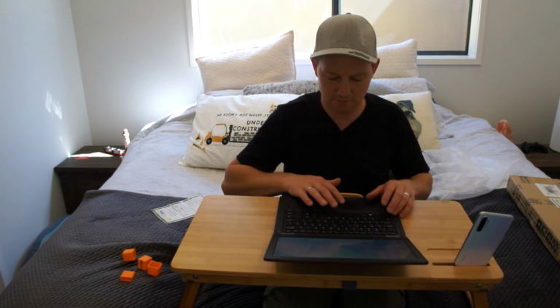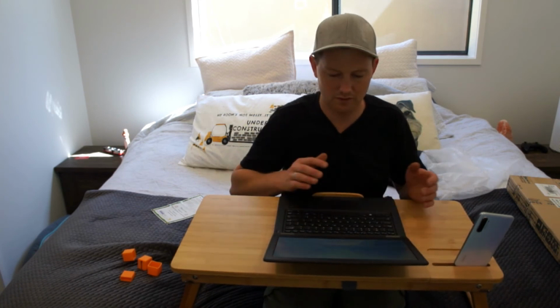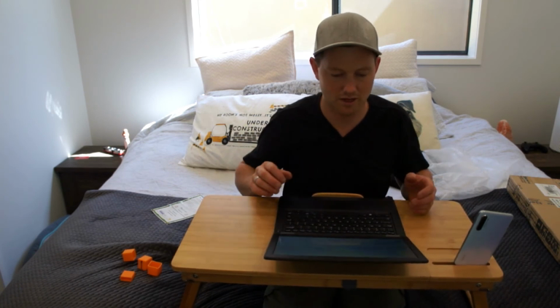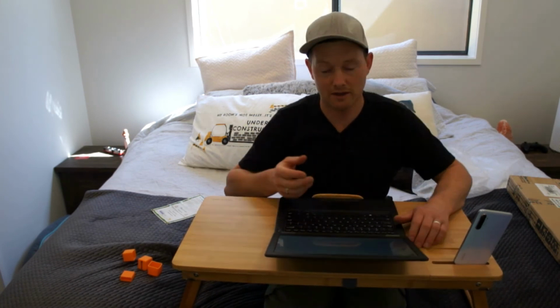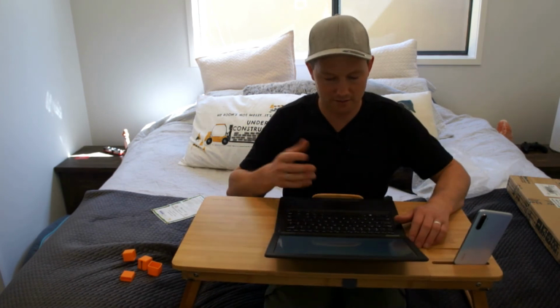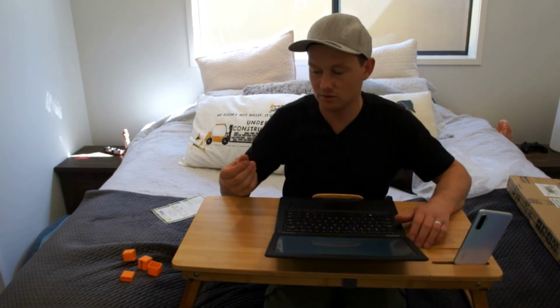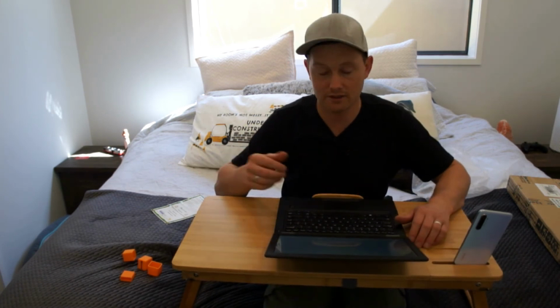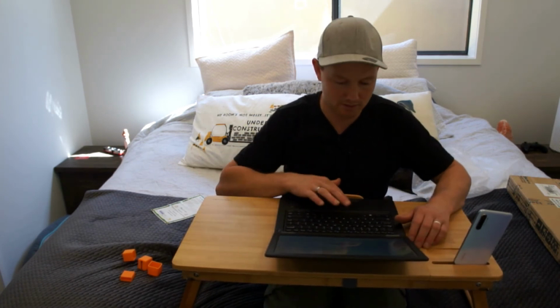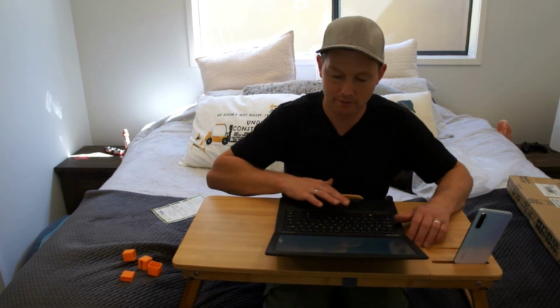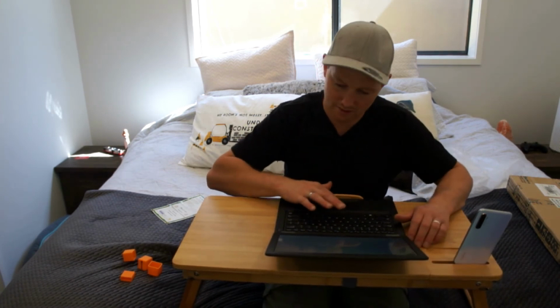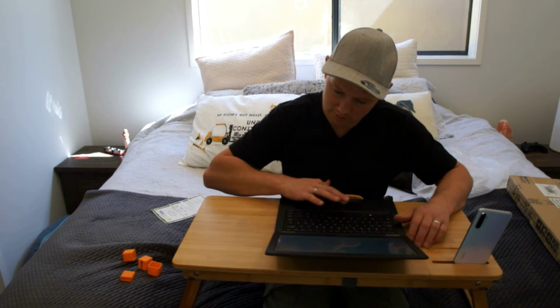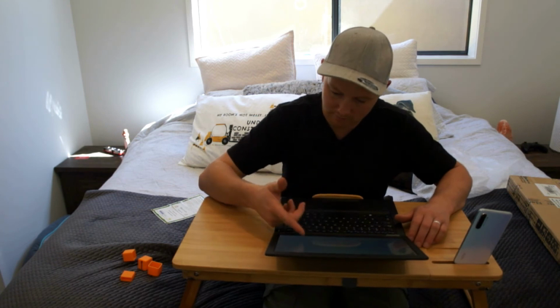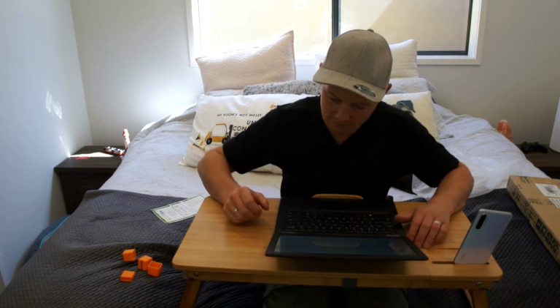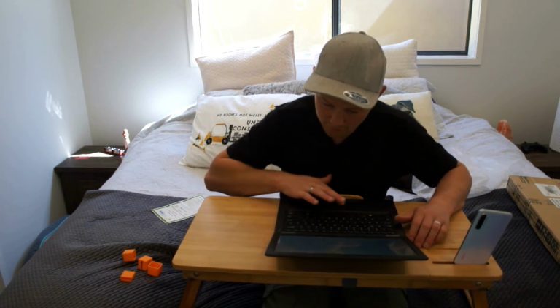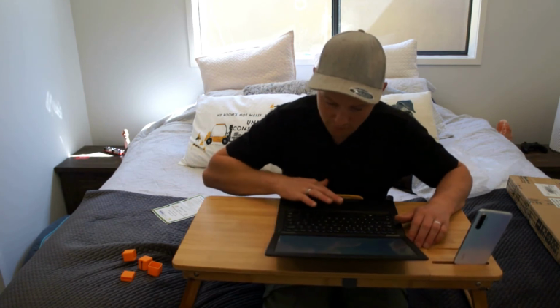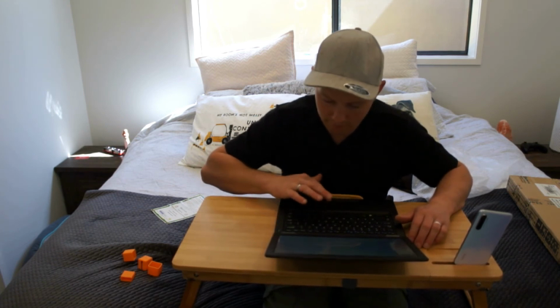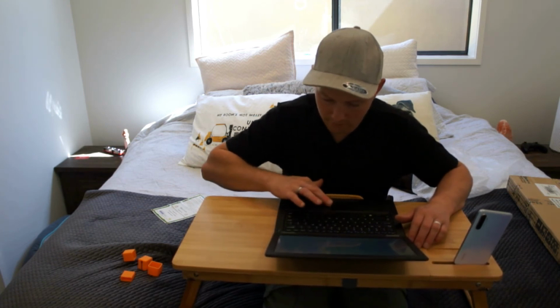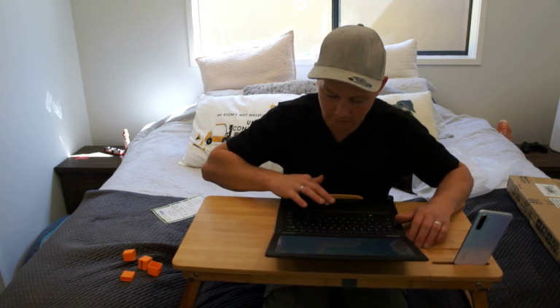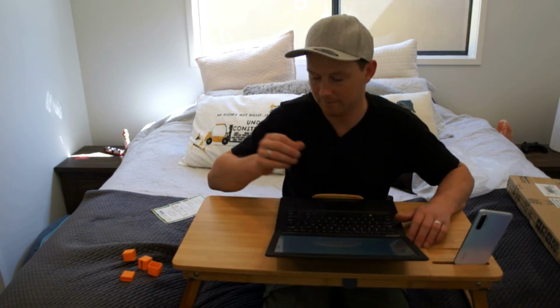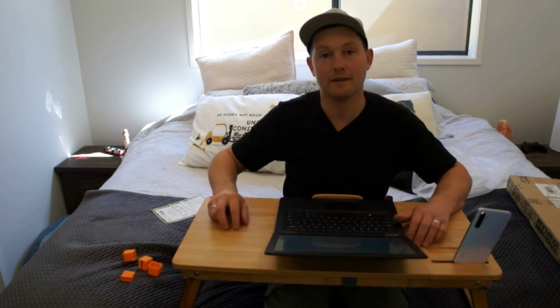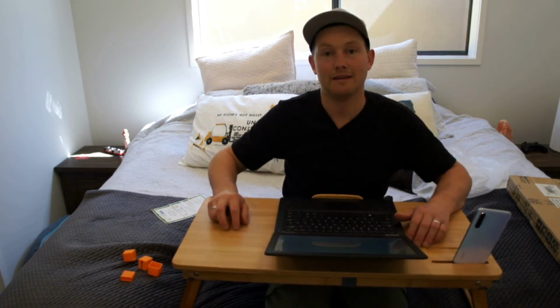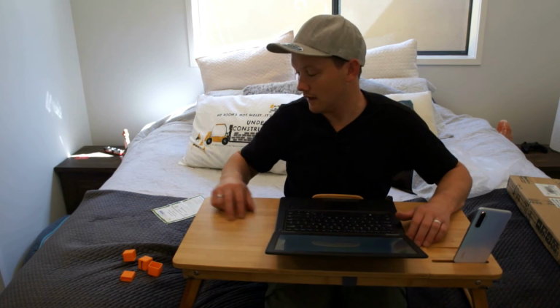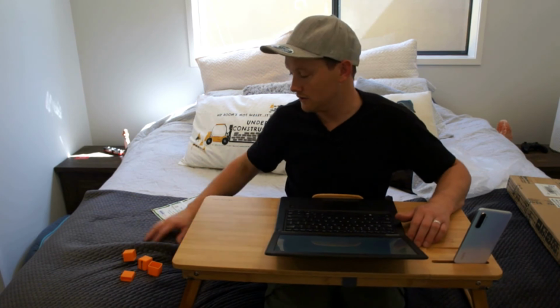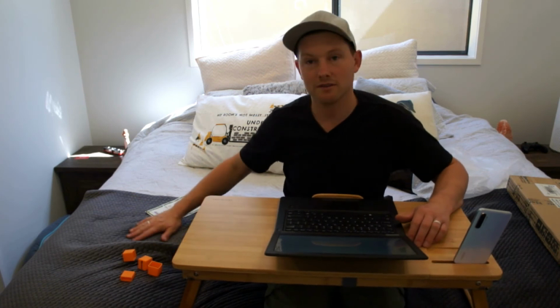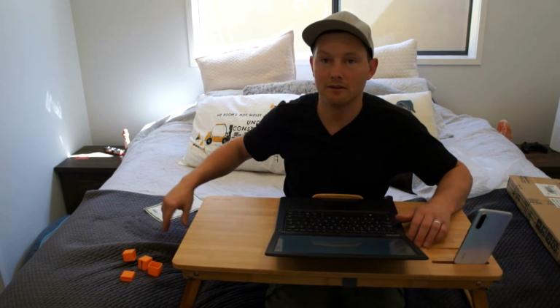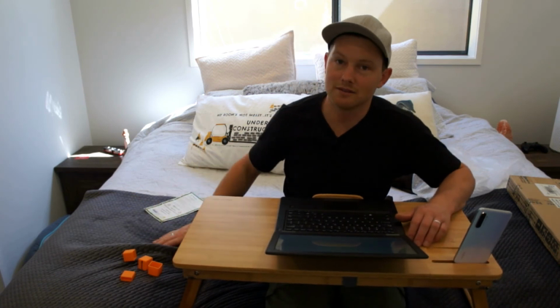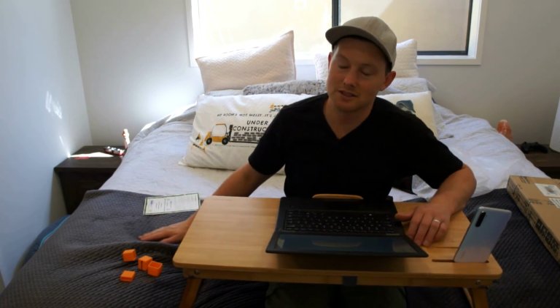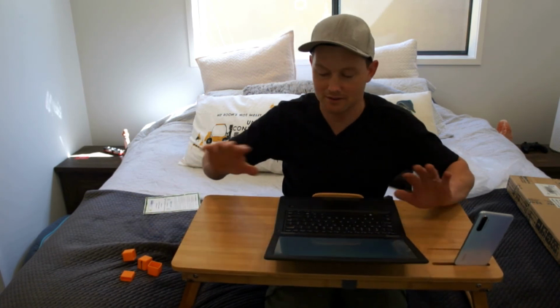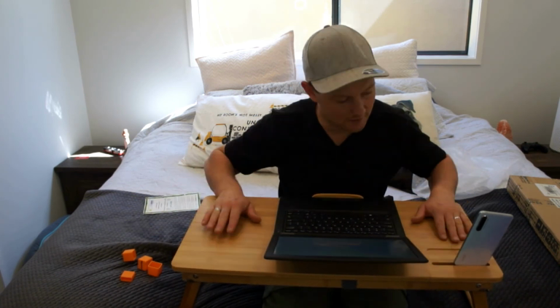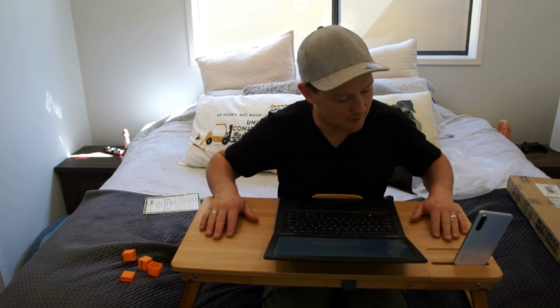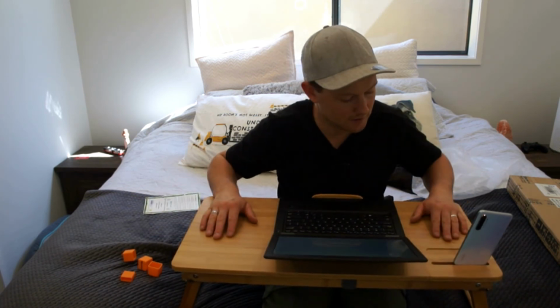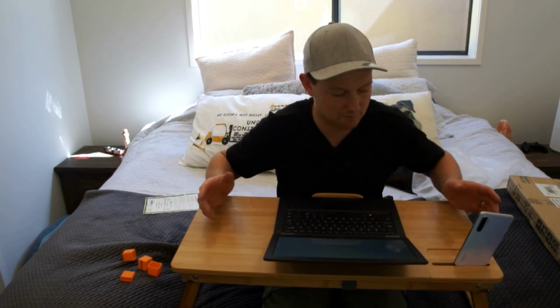I'm not a fan of using the trackpad — I hate it. I've always got dry fingers so I spend five minutes just trying to get the mouse to move. And using a mouse on the bed is always jumpy, so this is perfect.